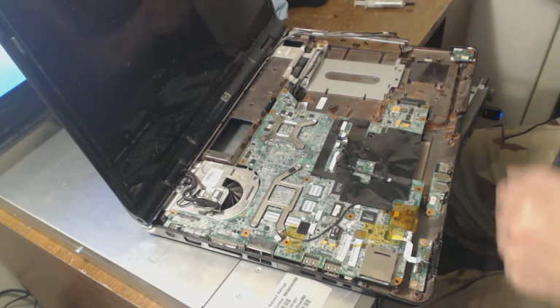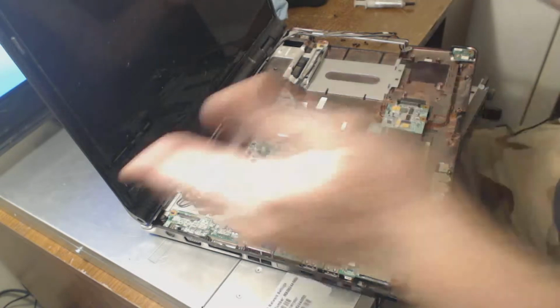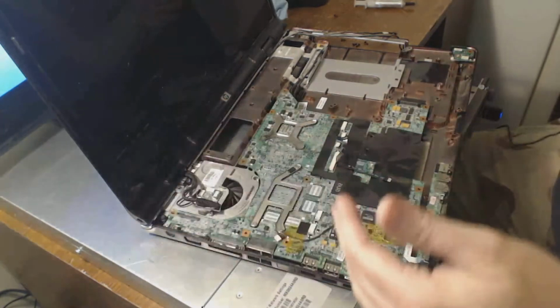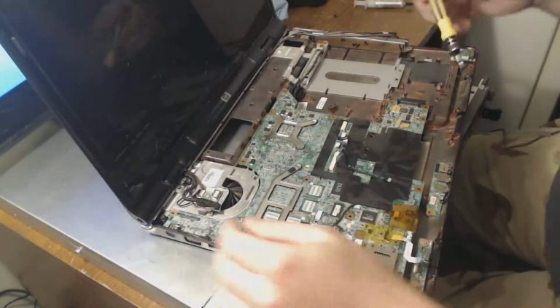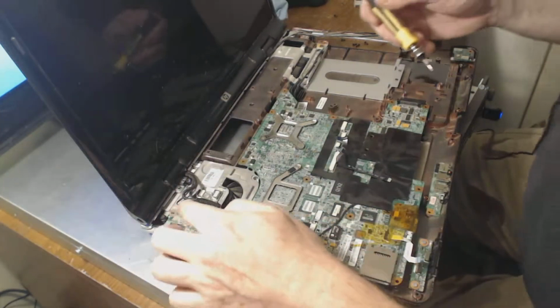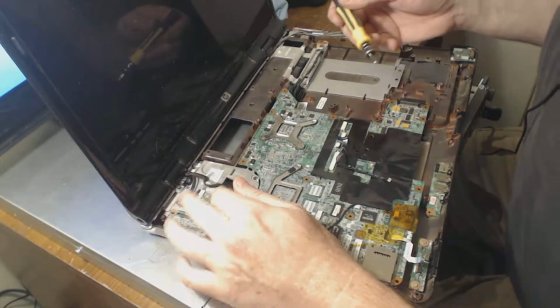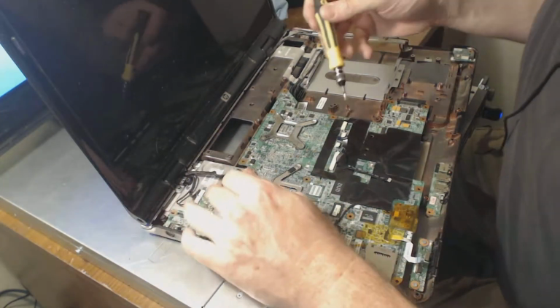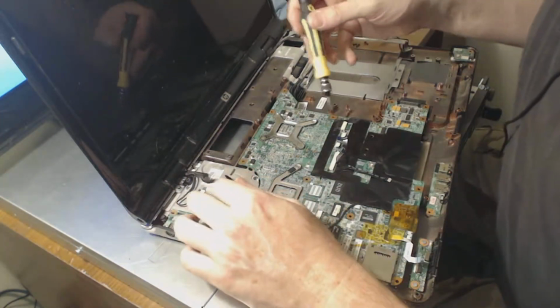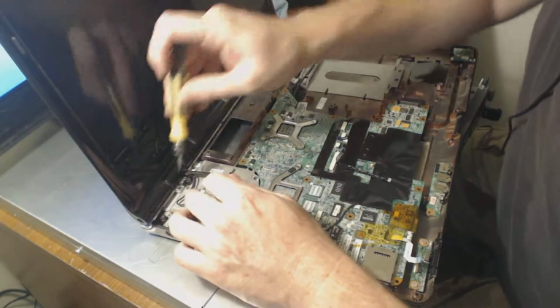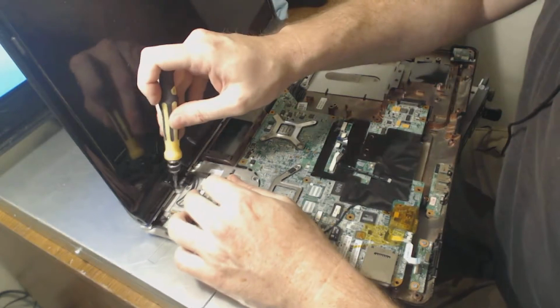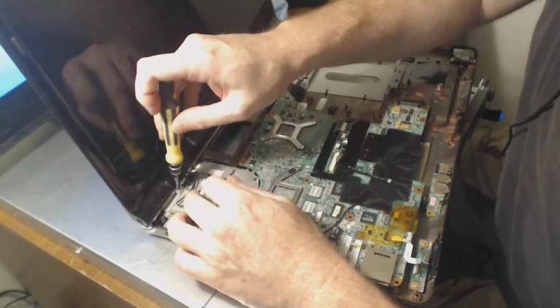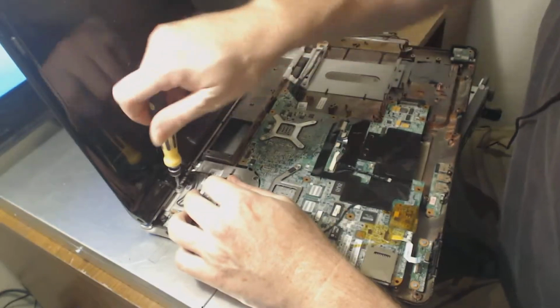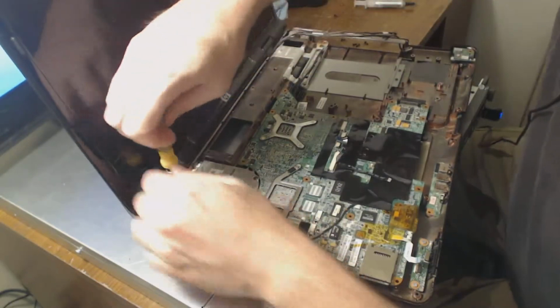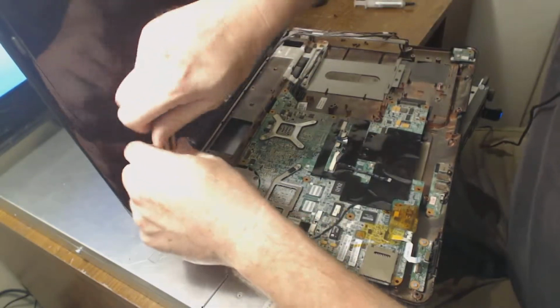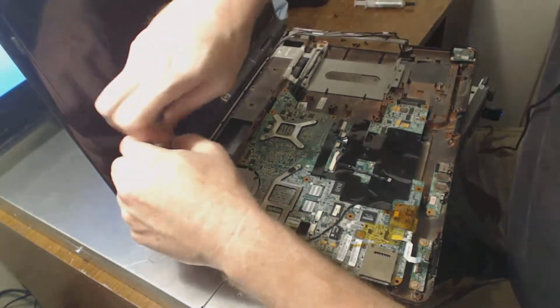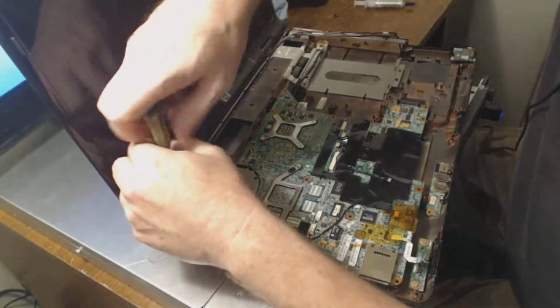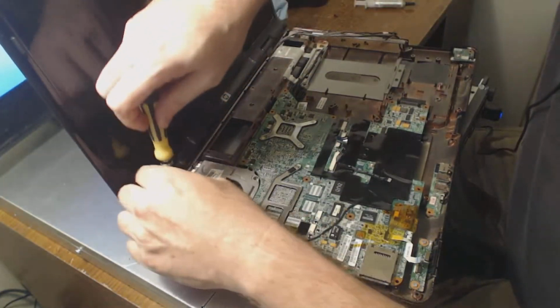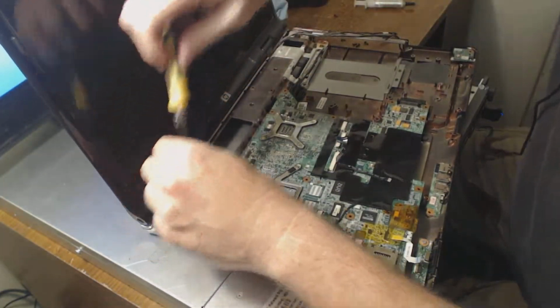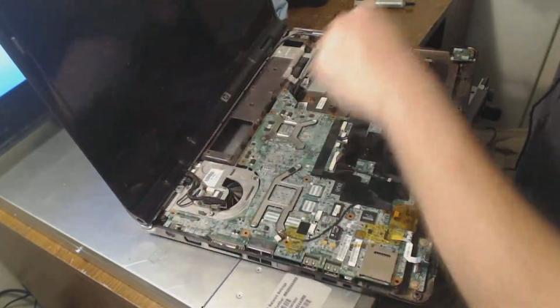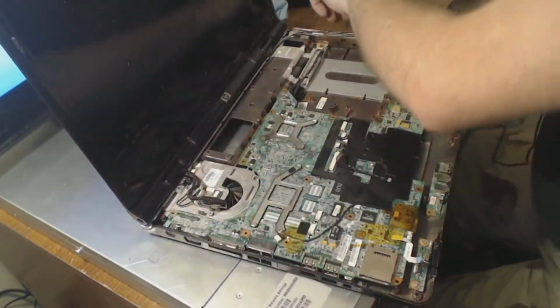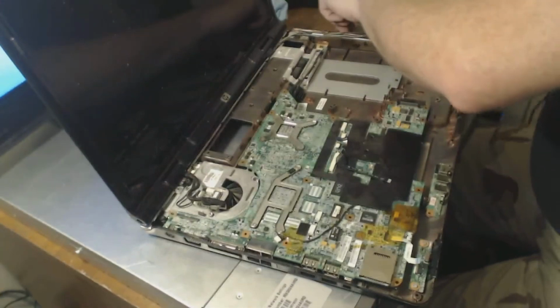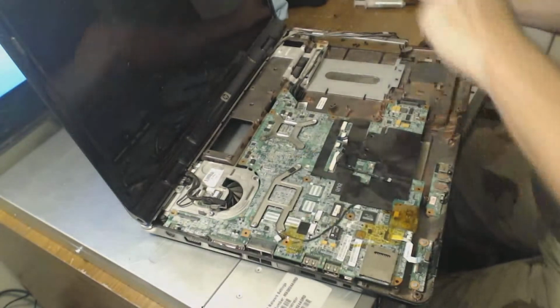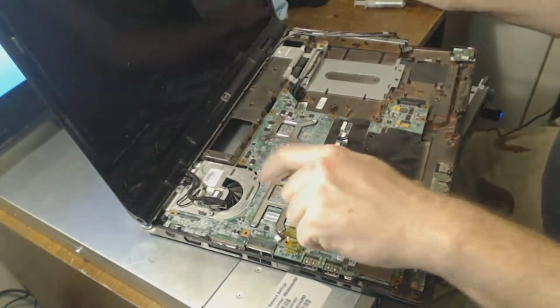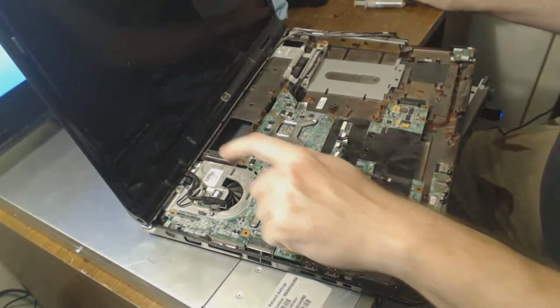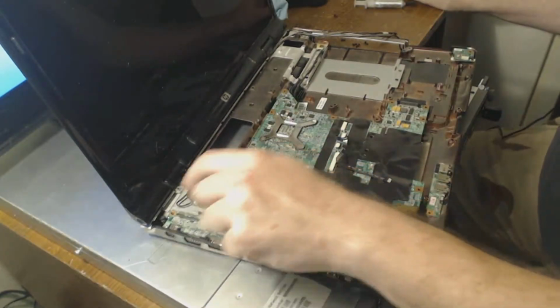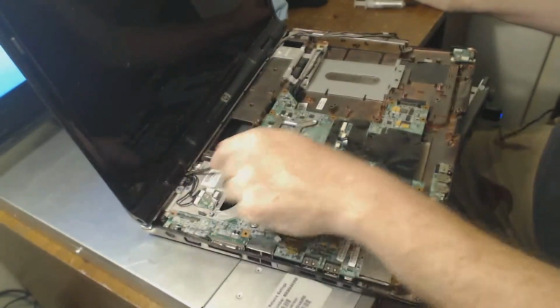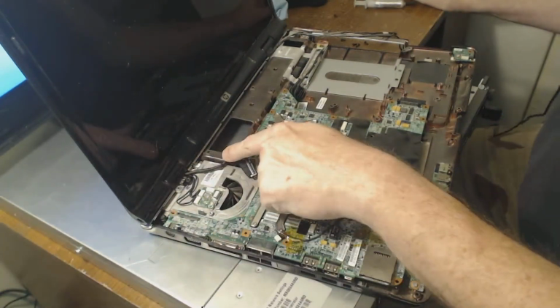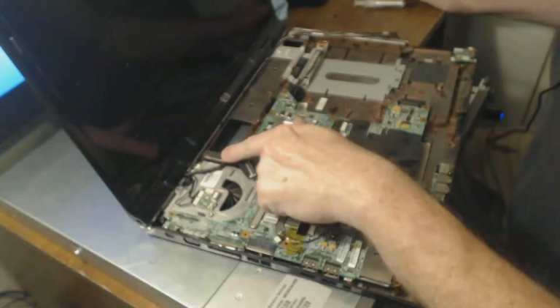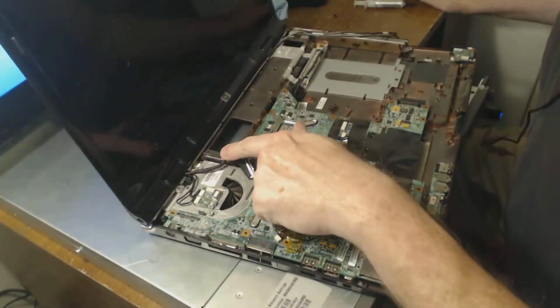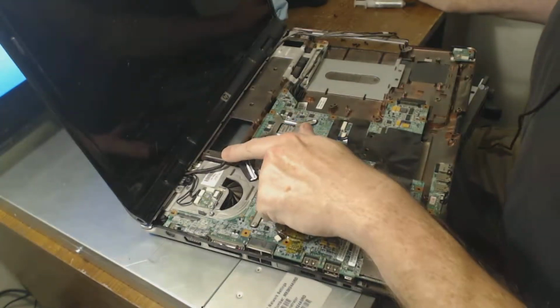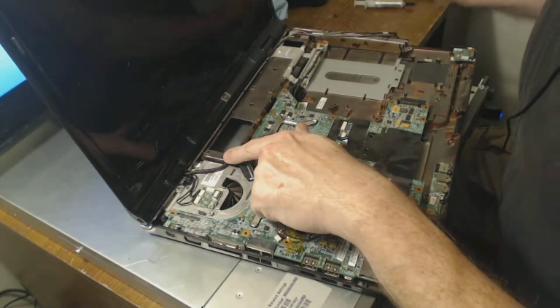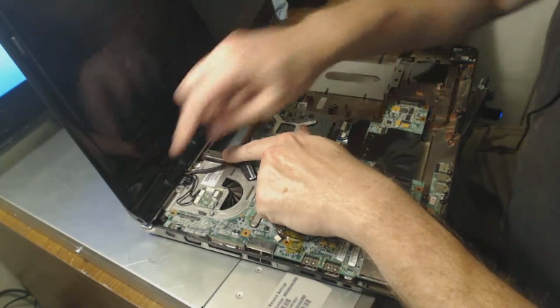As you can see there's a lot of work involved. This particular one is a DV9000. These things, this and the 6000s, the GPUs overheat on them — they overheat quite a bit.